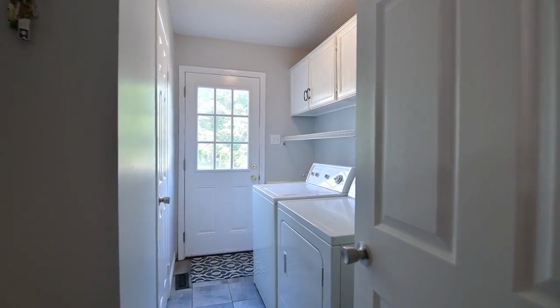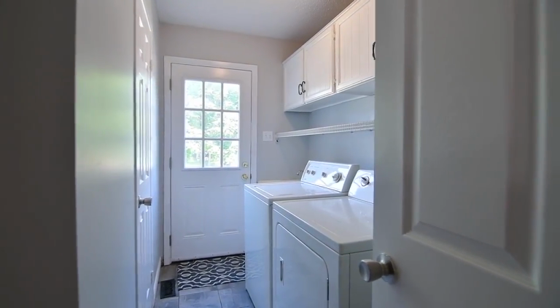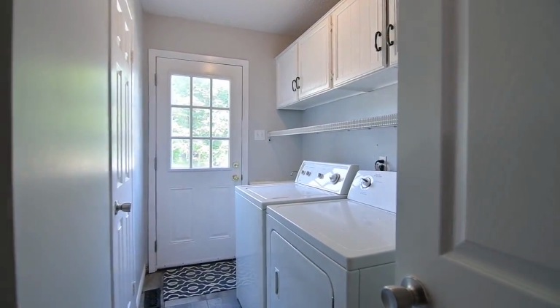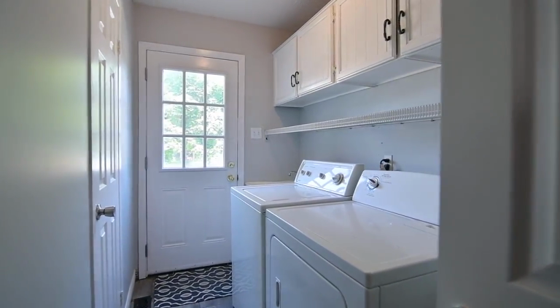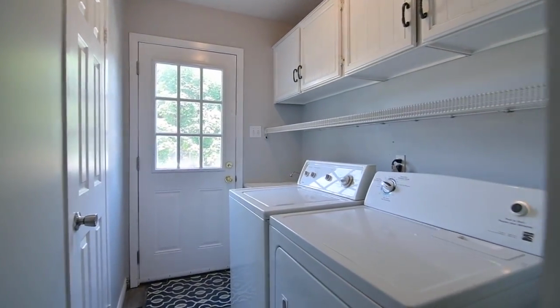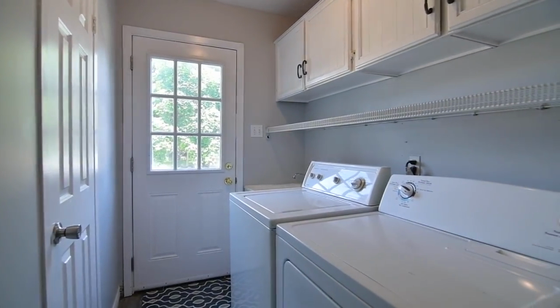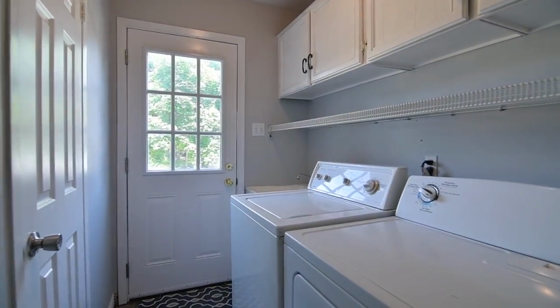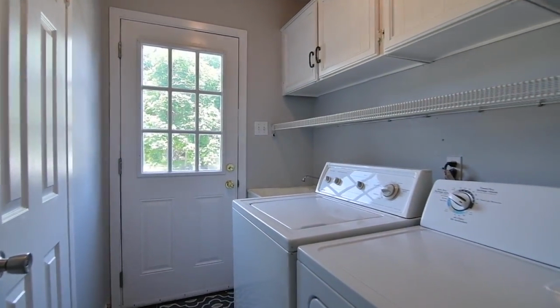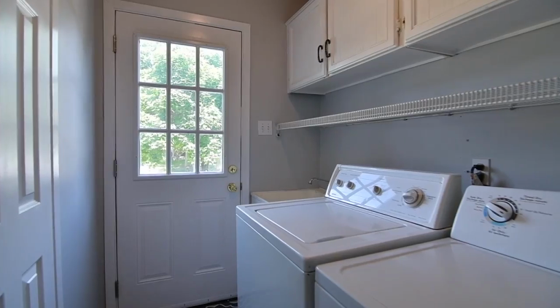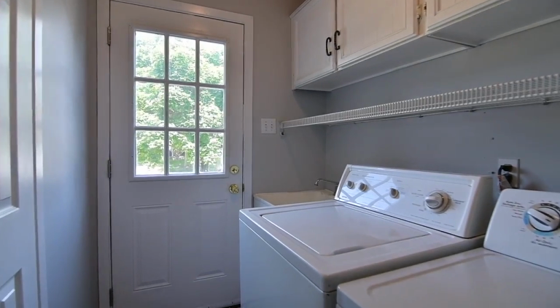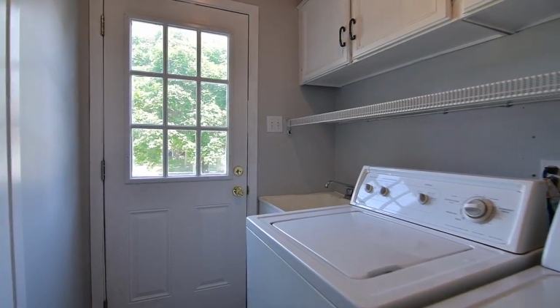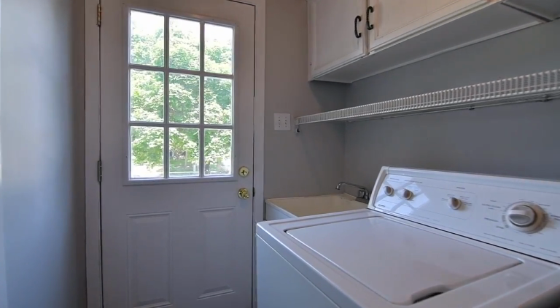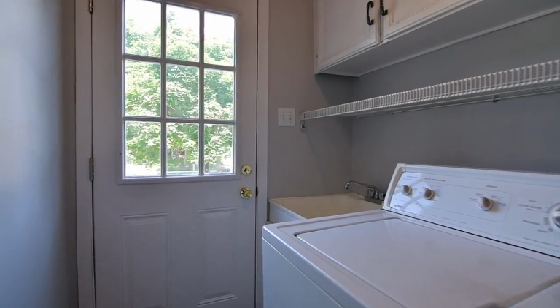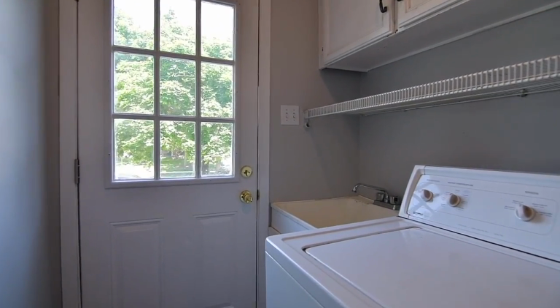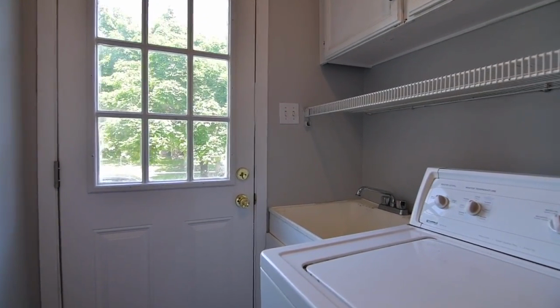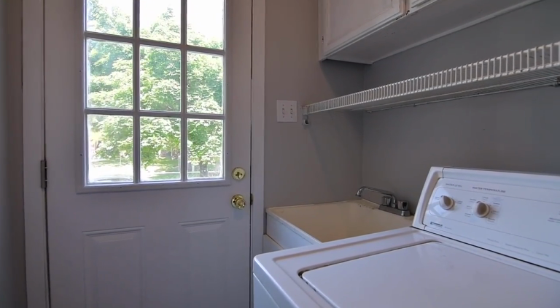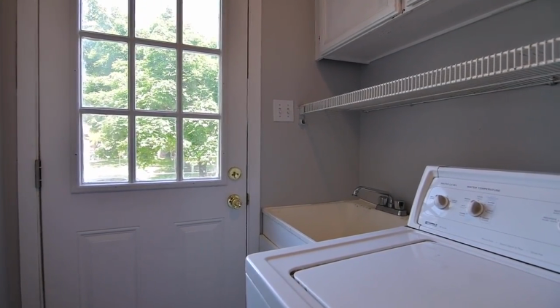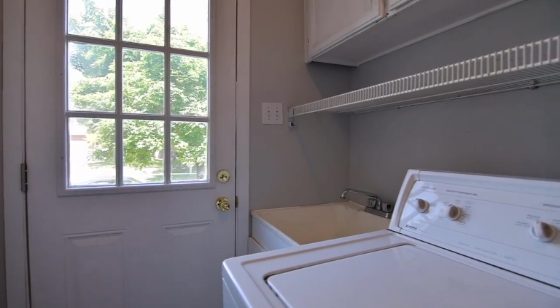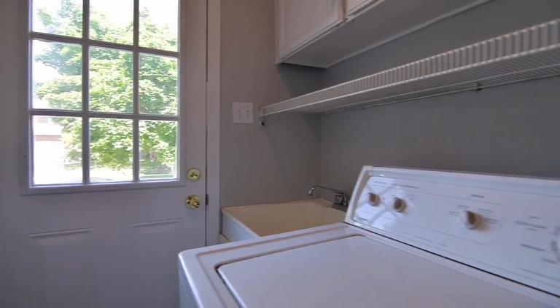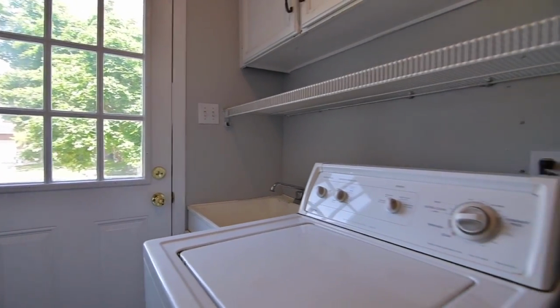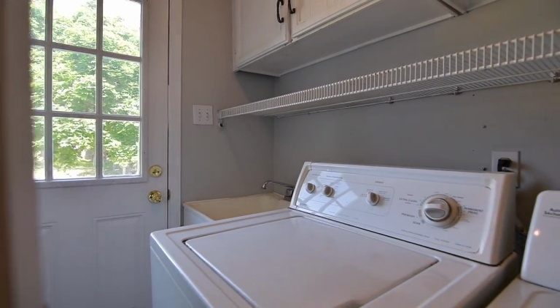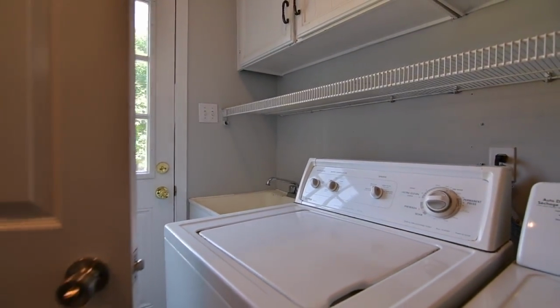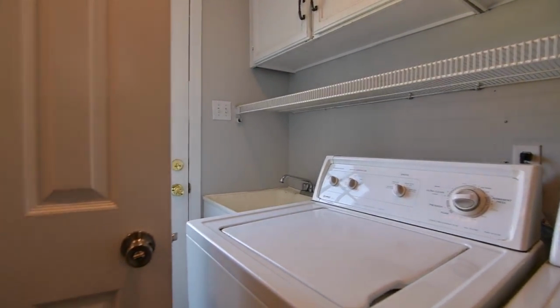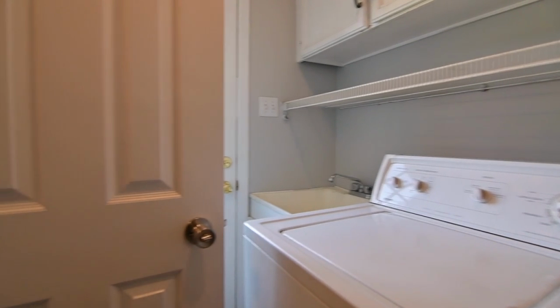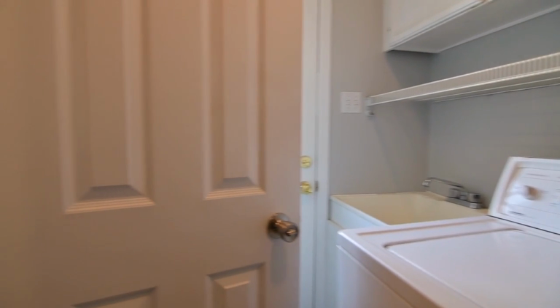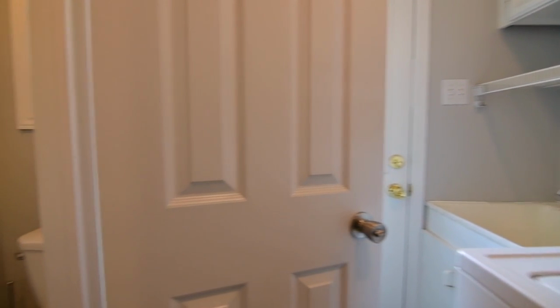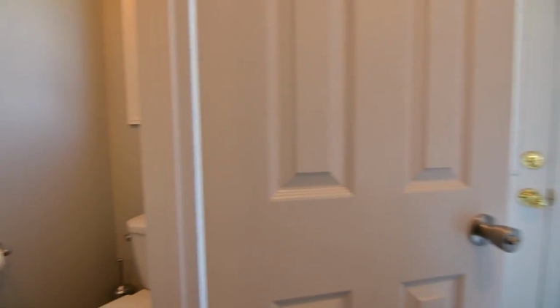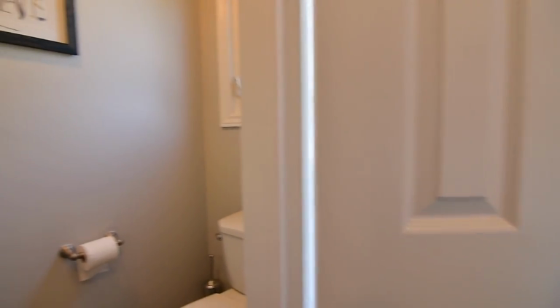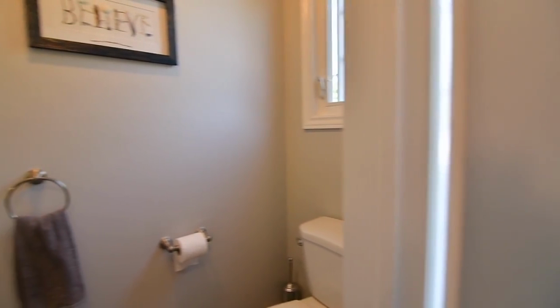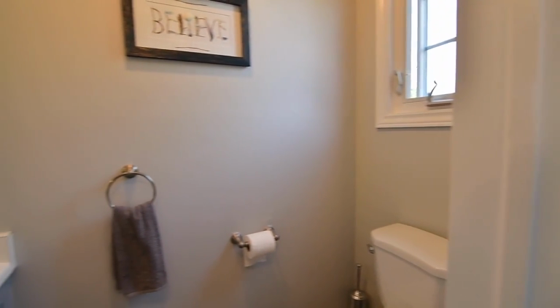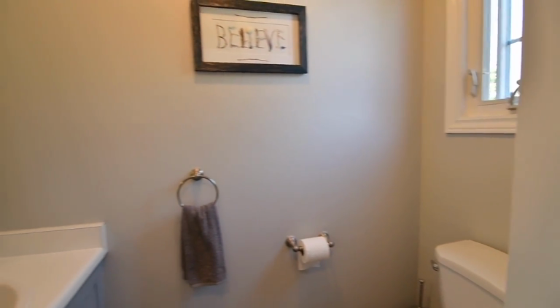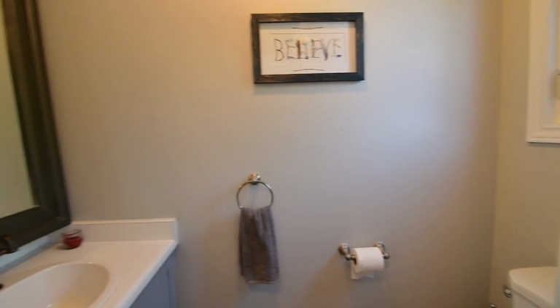The main level is complete with a laundry room featuring a washer and dryer, cabinetry and closet storage, a side door entry, as well as access to the garage and to a powder room.